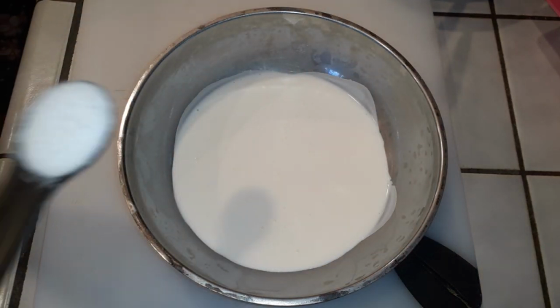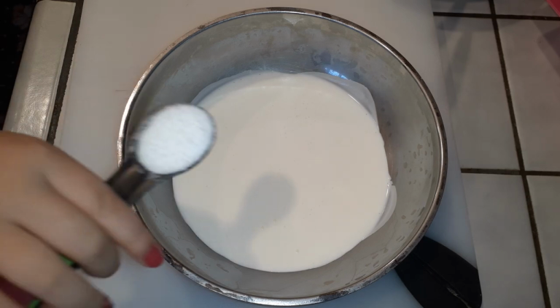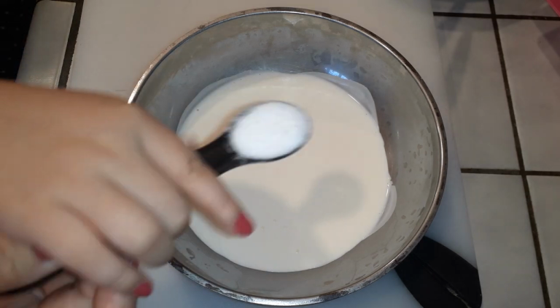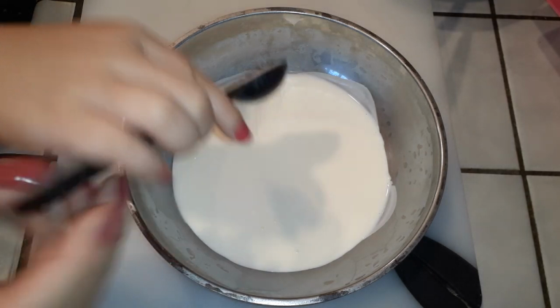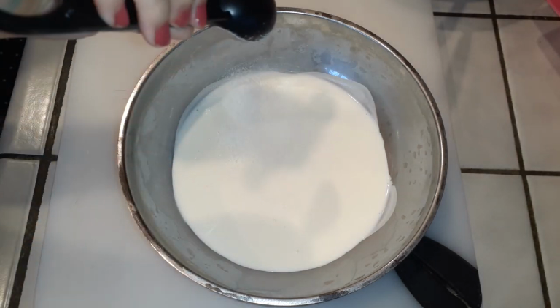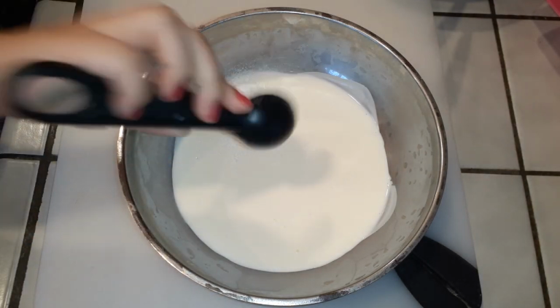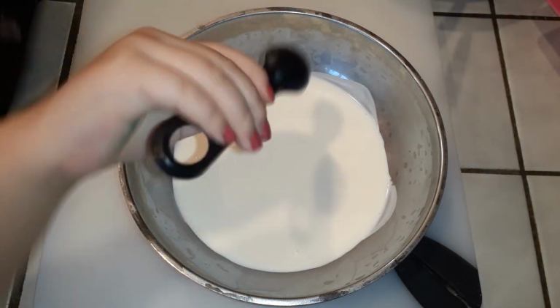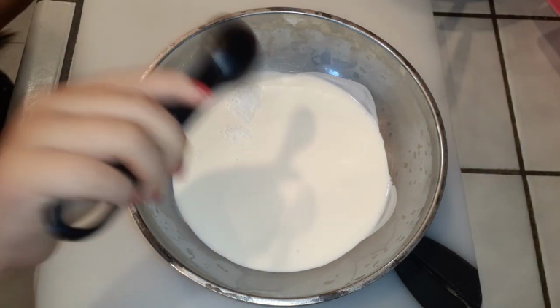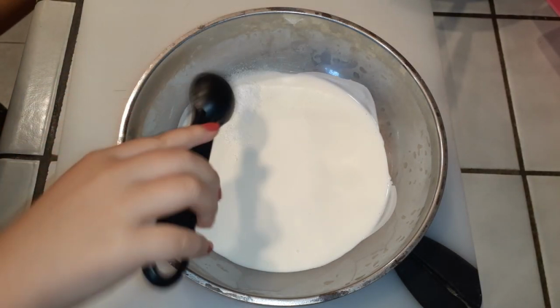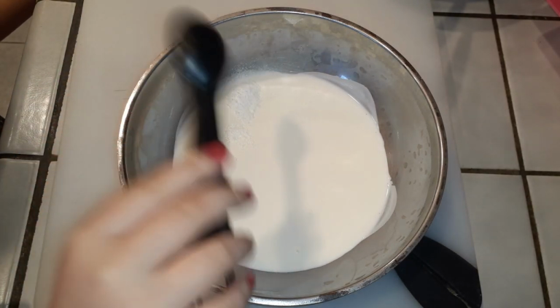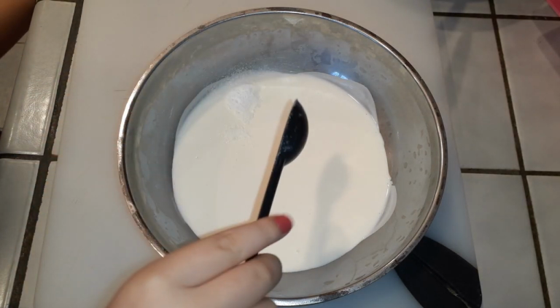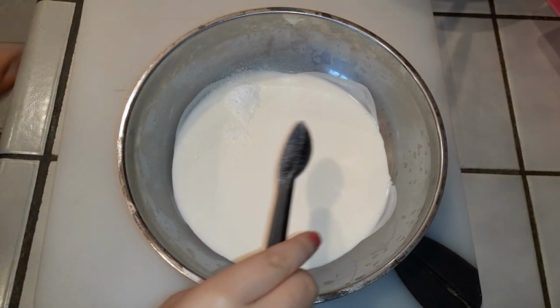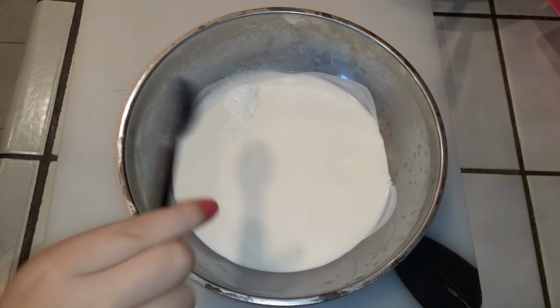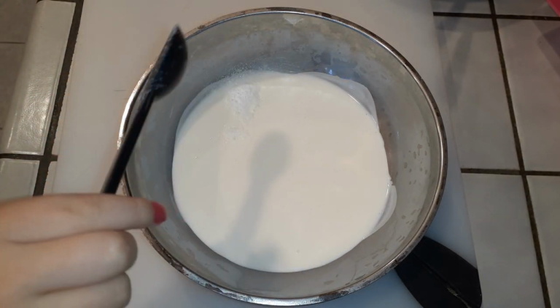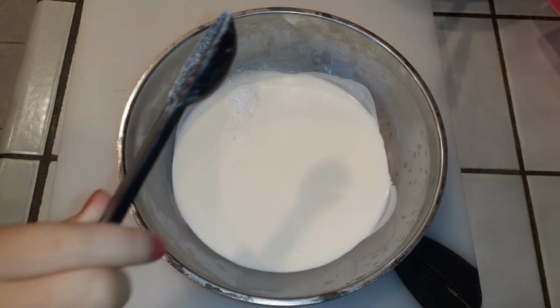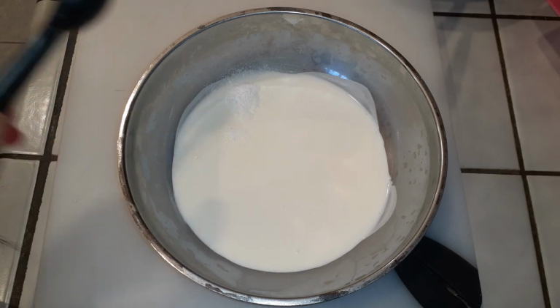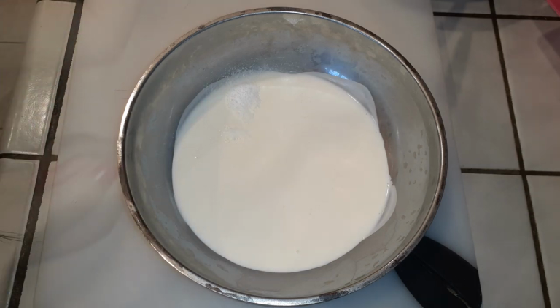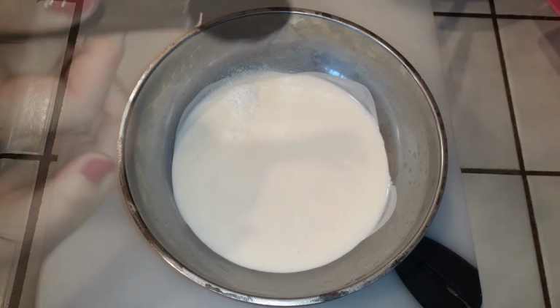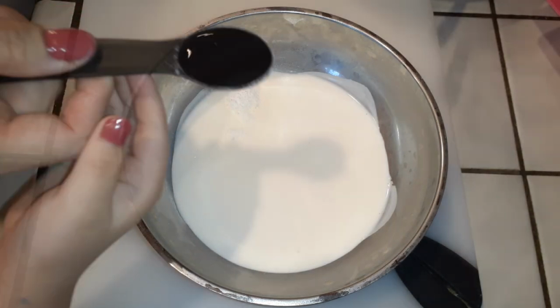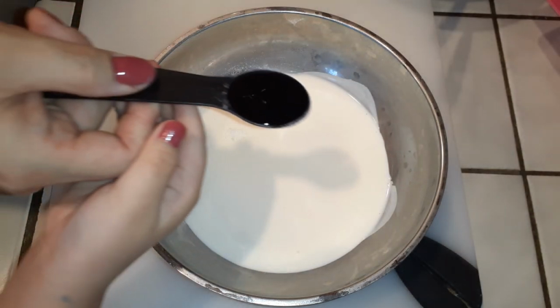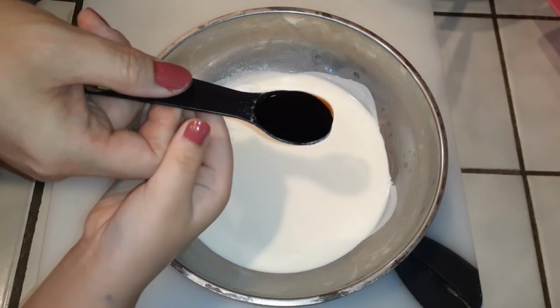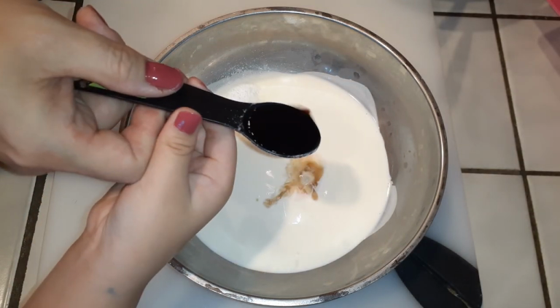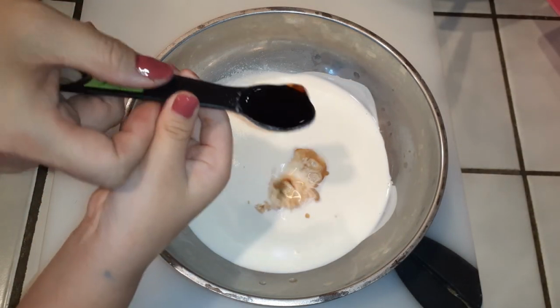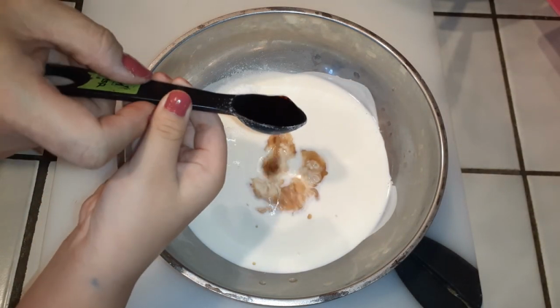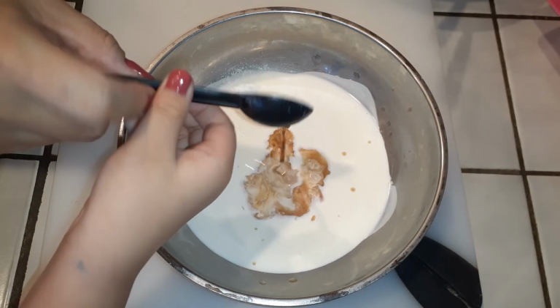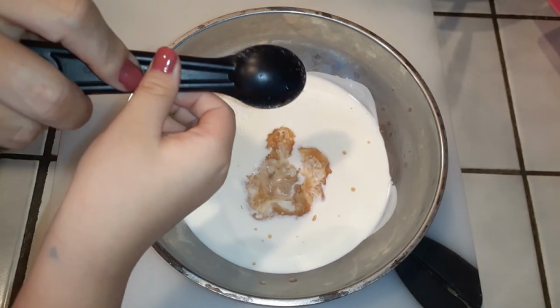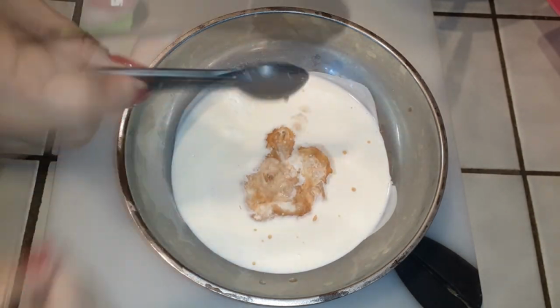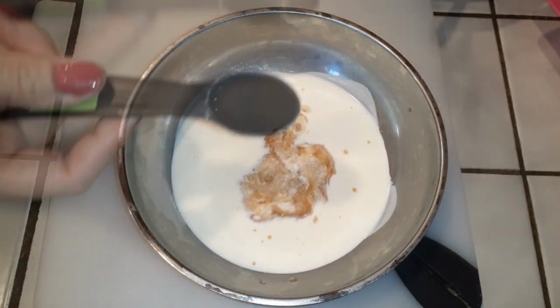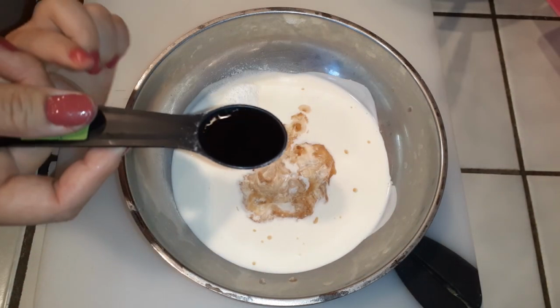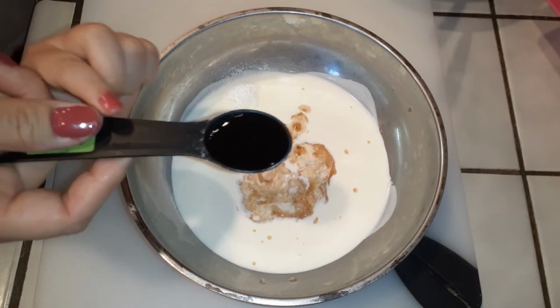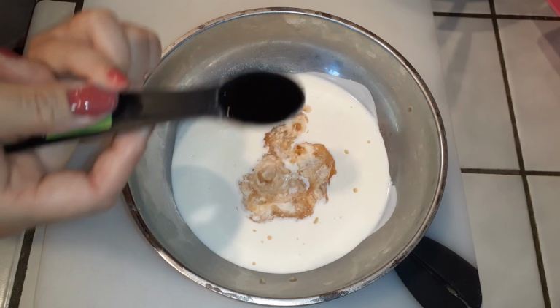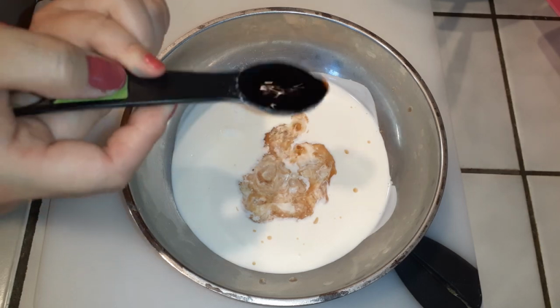I've got a cup of heavy whipping cream. Use one to two teaspoons of your sugar or Splenda depending on how sweet you want it, and then we're going to add two teaspoons of vanilla right into our bowl.